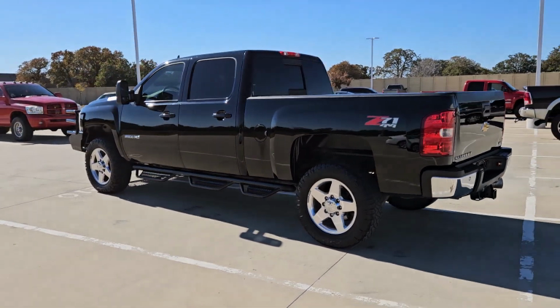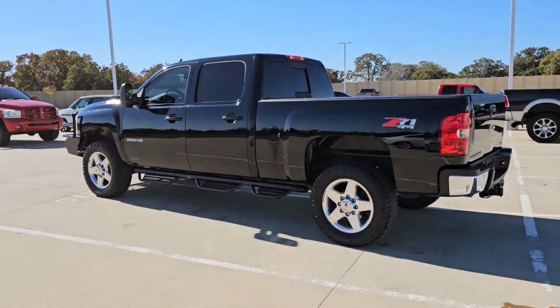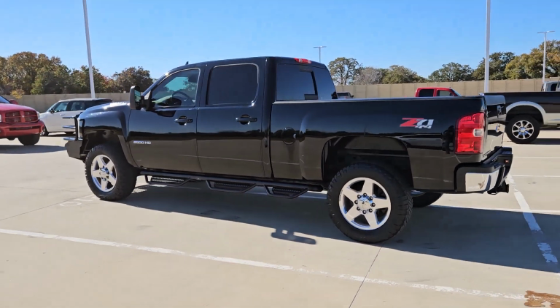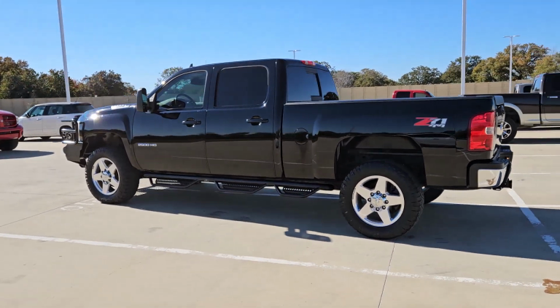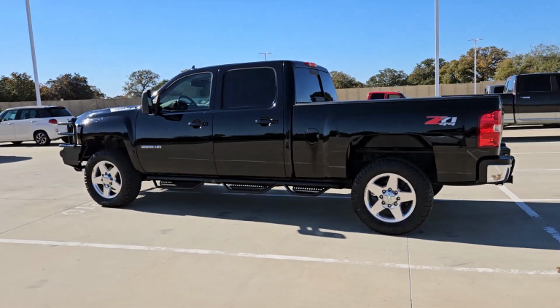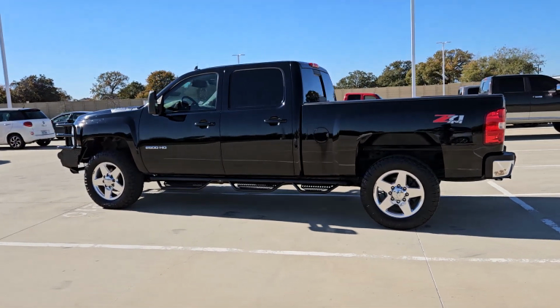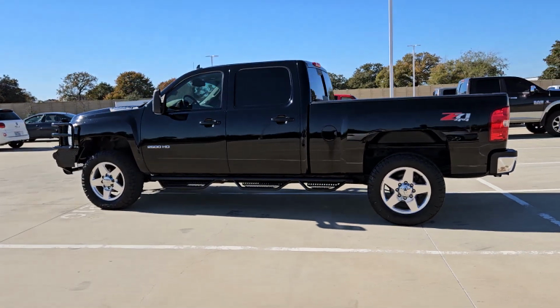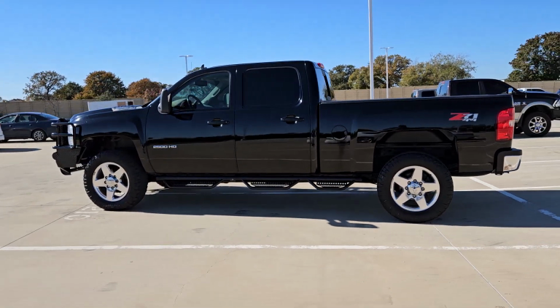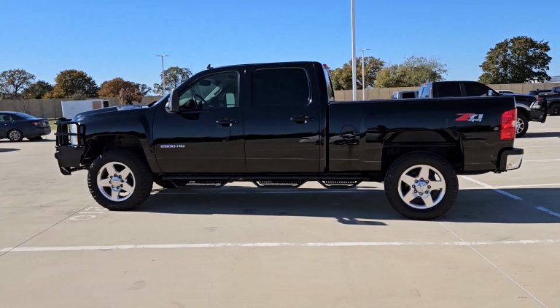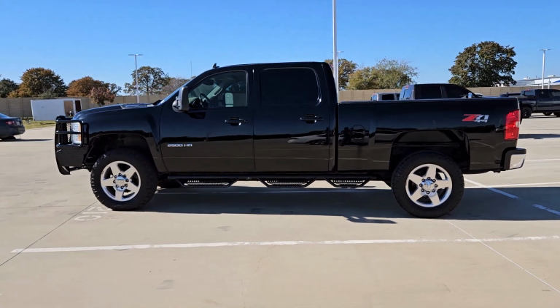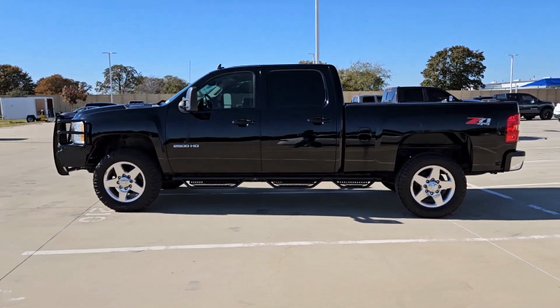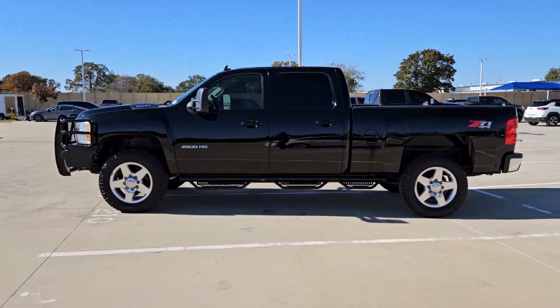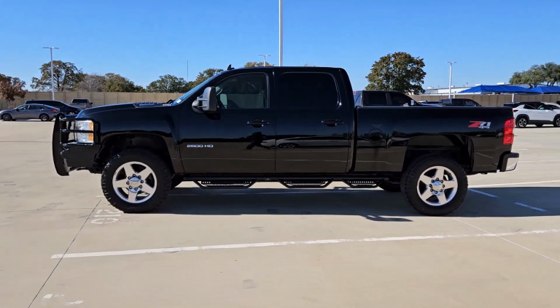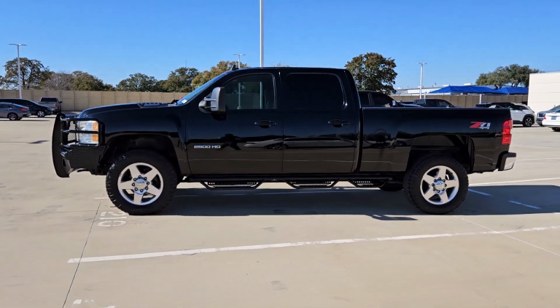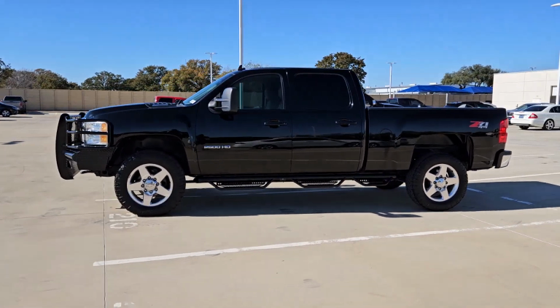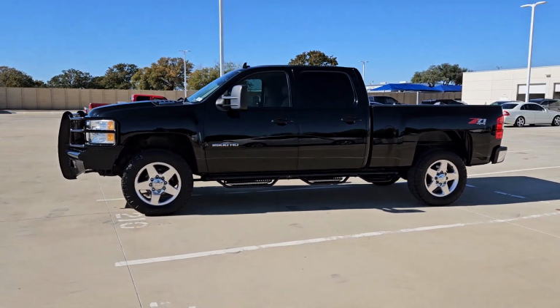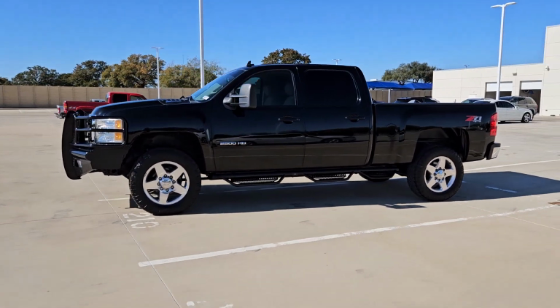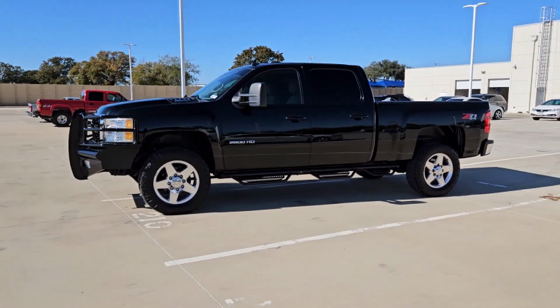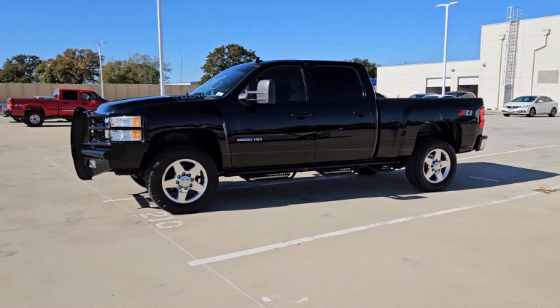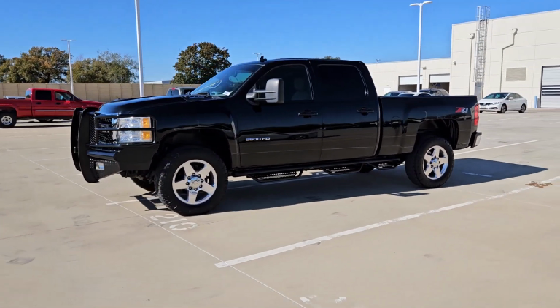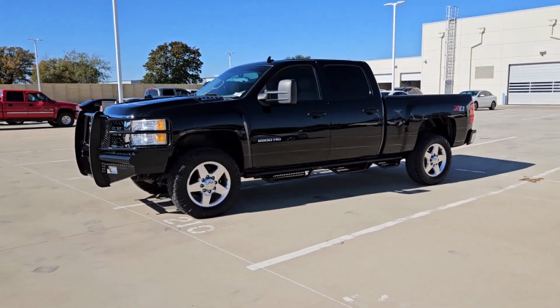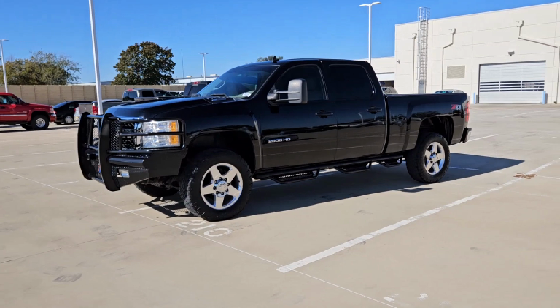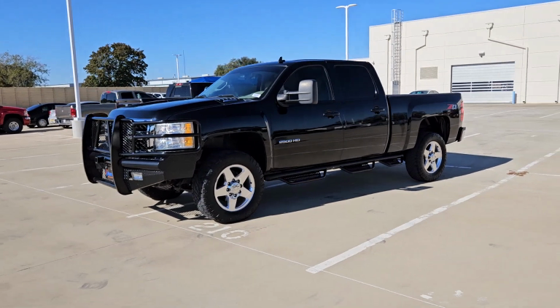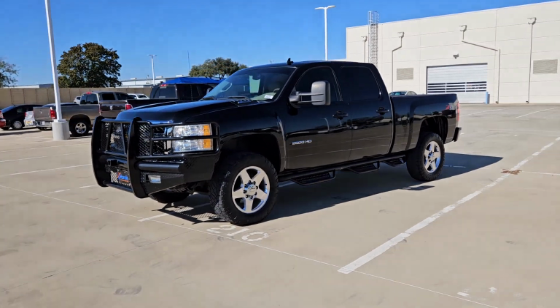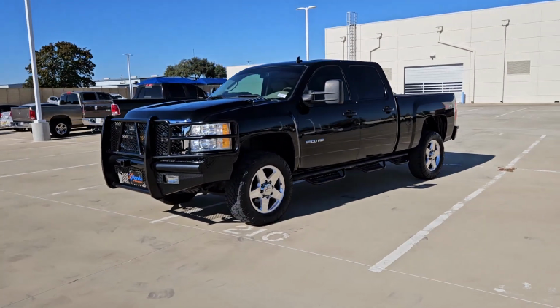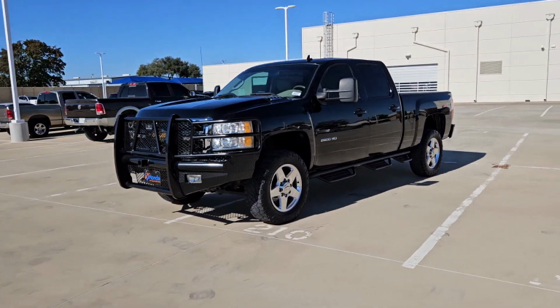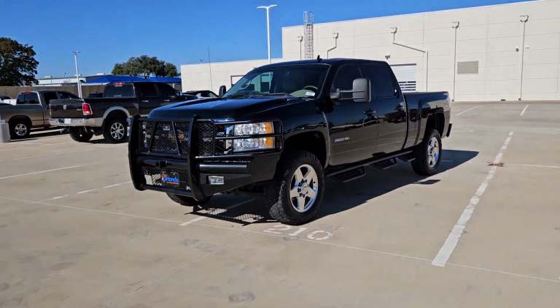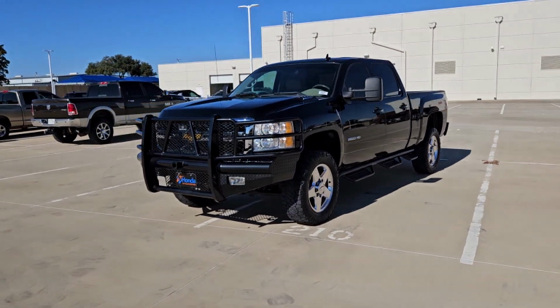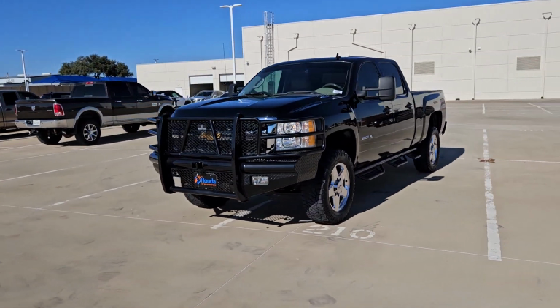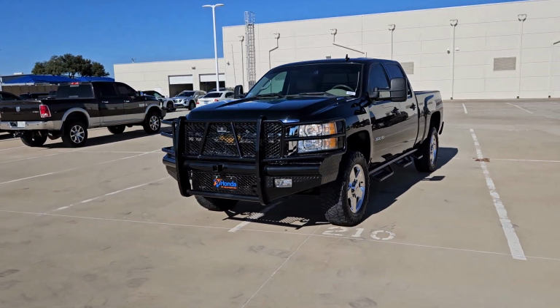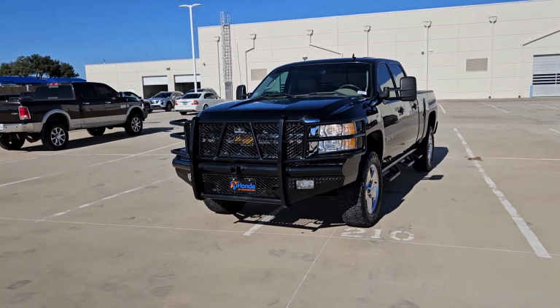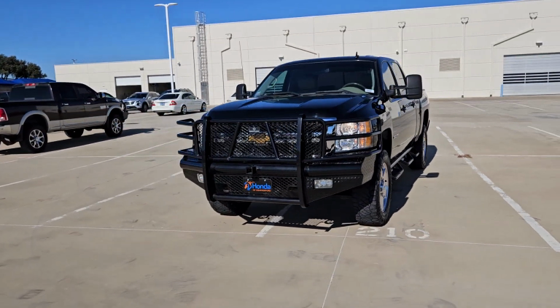Keyless entry, navigation system, remote engine start, premium sound system, satellite radio, 8-cylinder engine, power passenger seat, heated mirrors, fog lamps, 4-wheel drive.